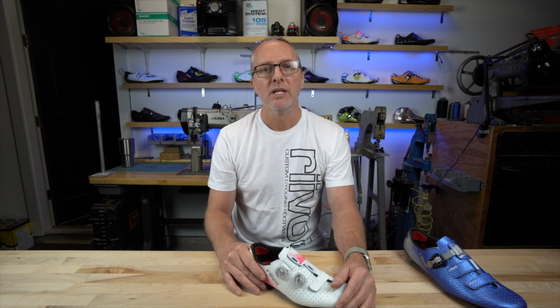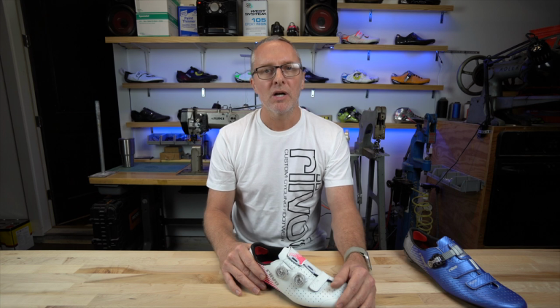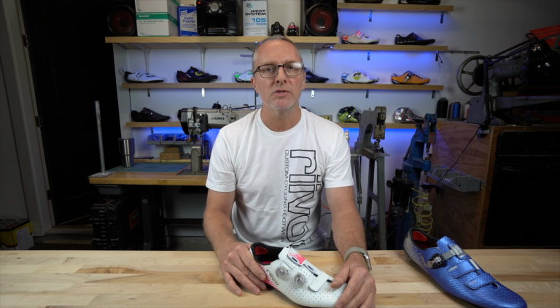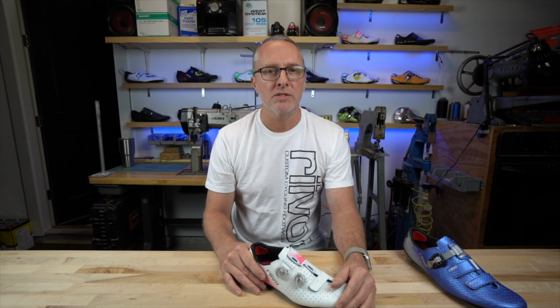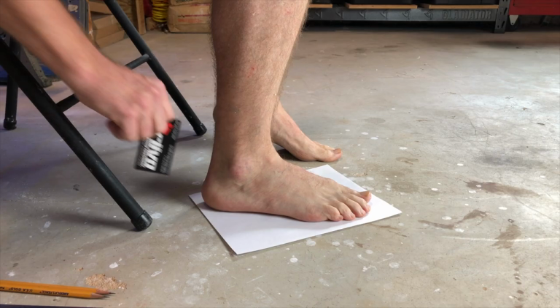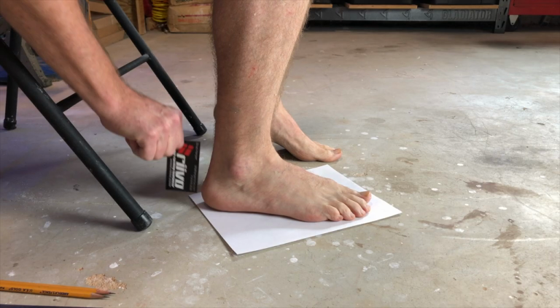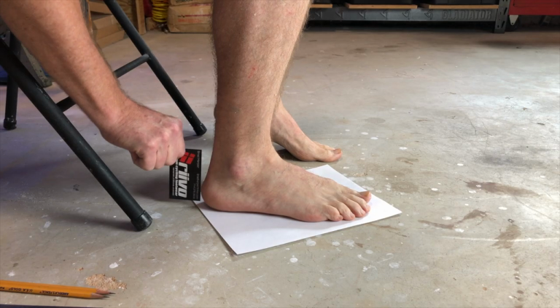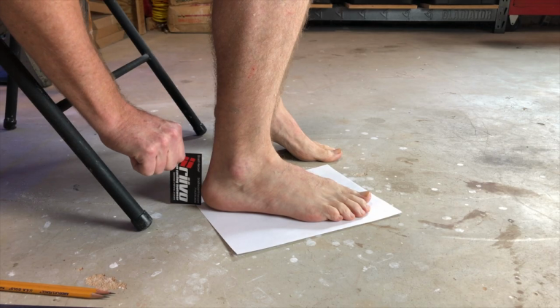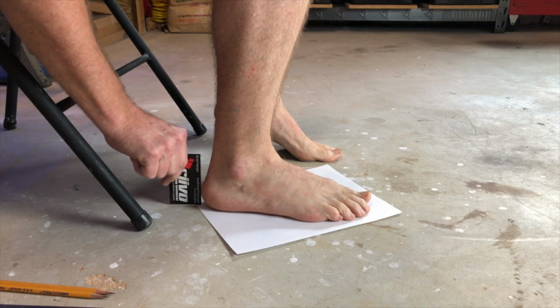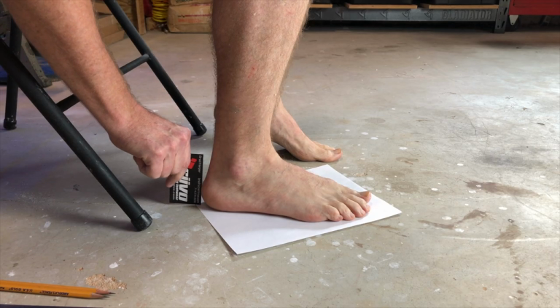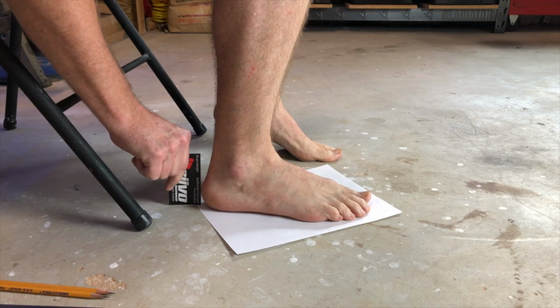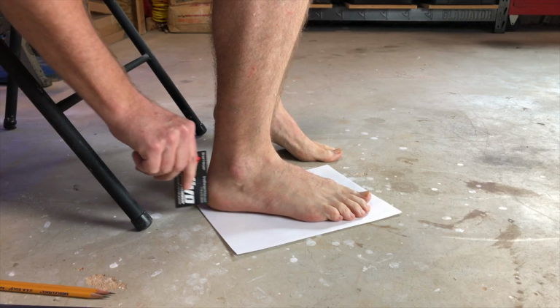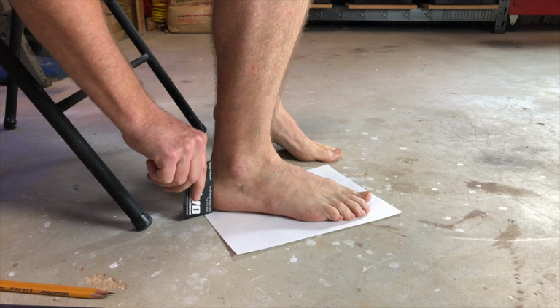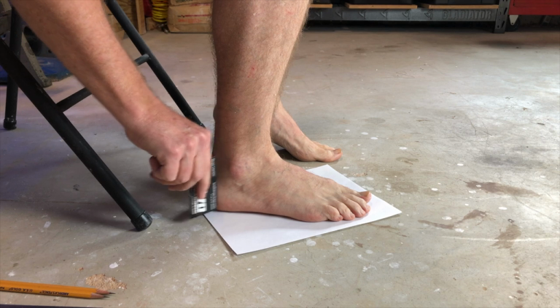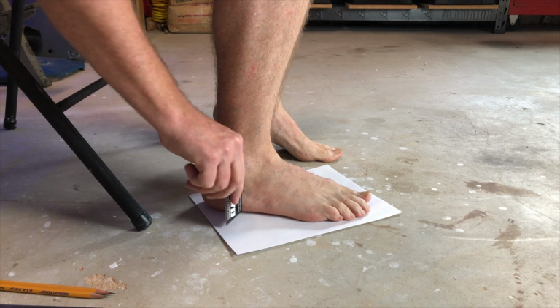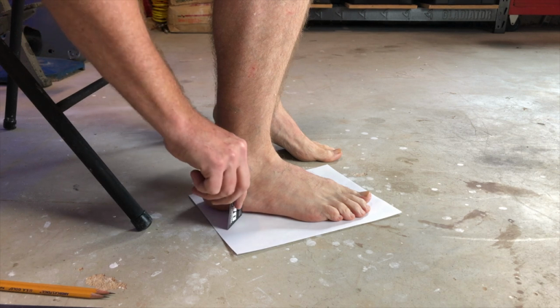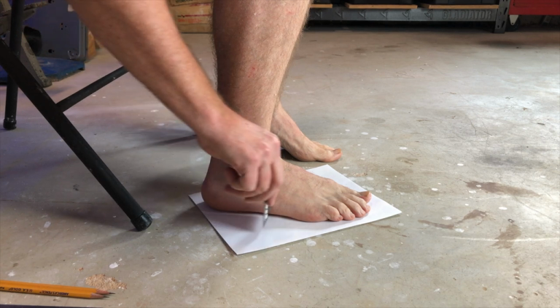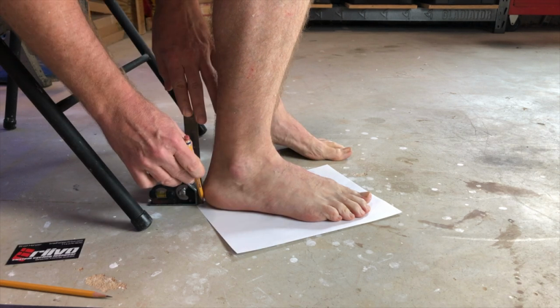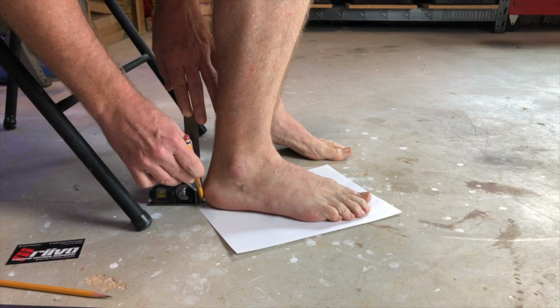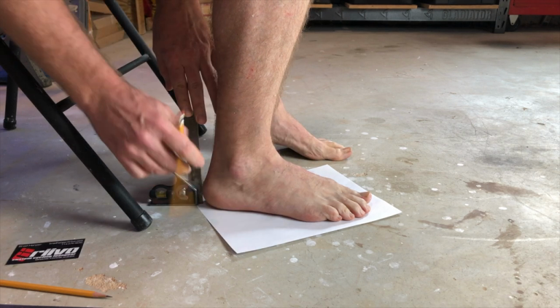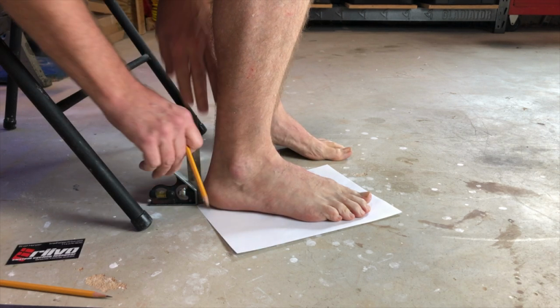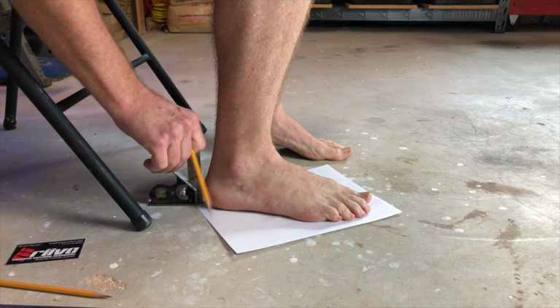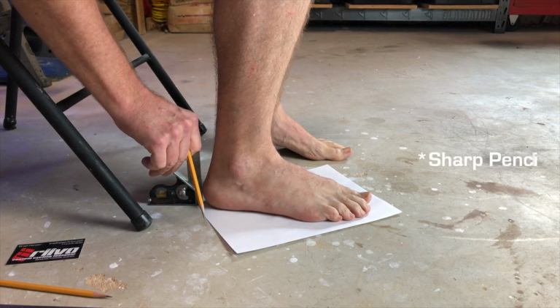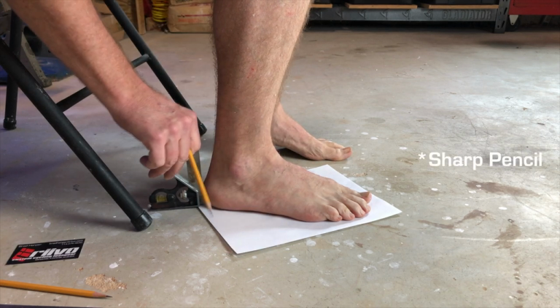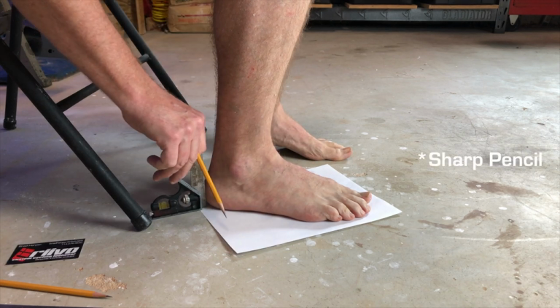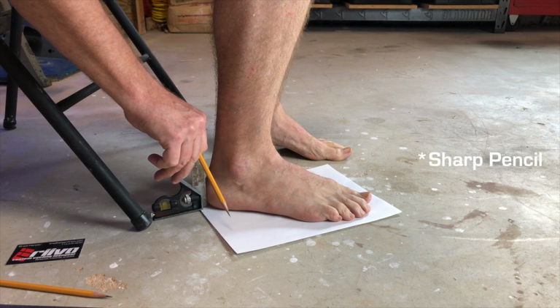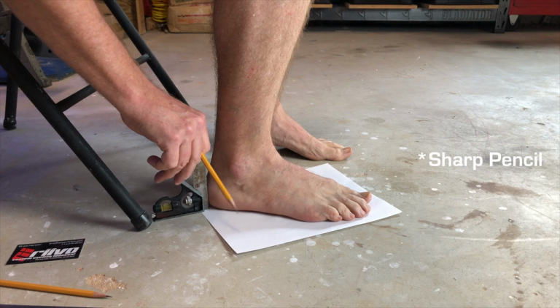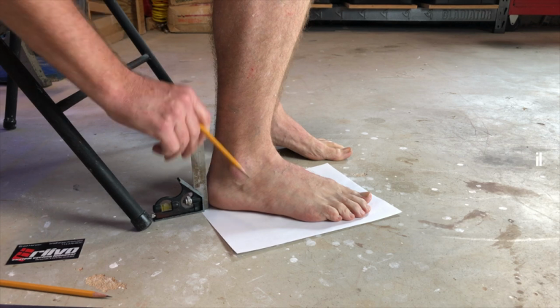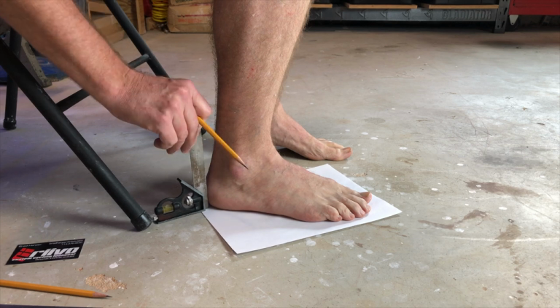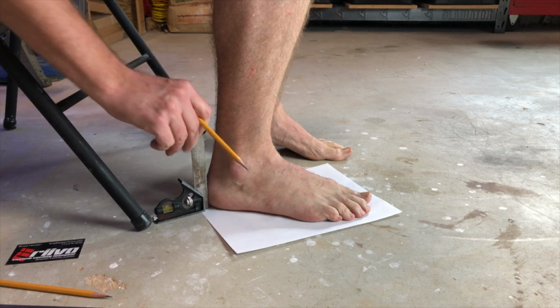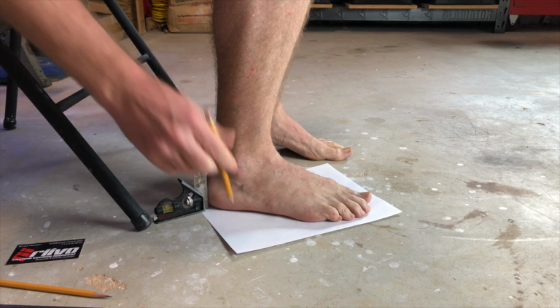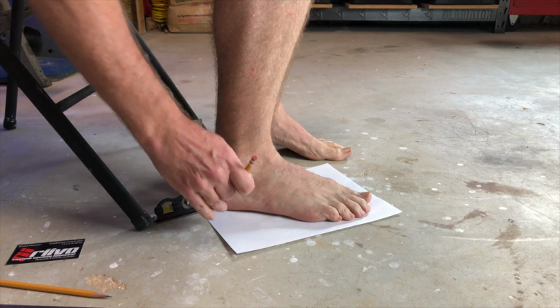You can also use a business card or anything similar with a nice sharp point if a square is not available. Use the square to make marks all around the foot, separated by about a centimeter. You can't make too many — the more the better.